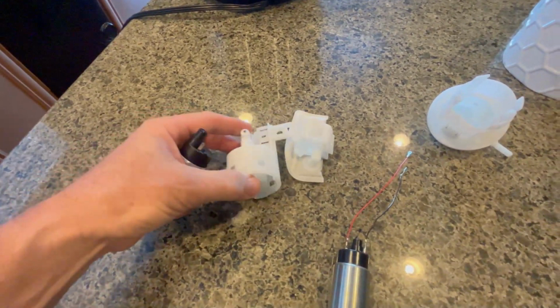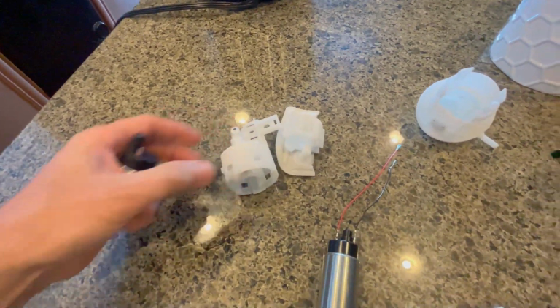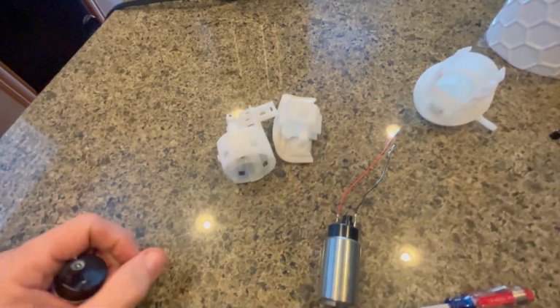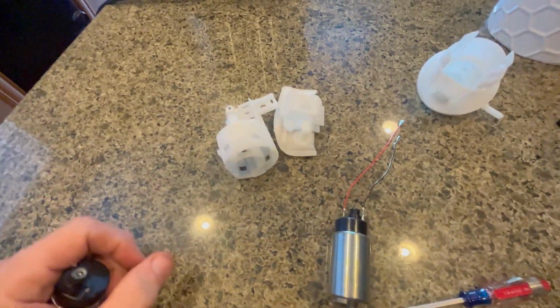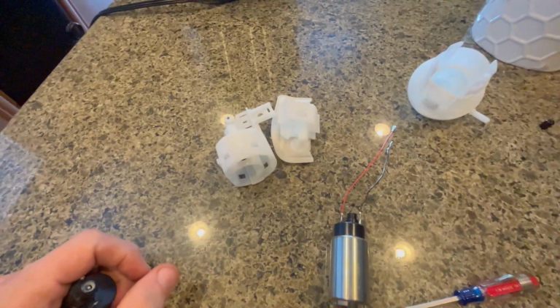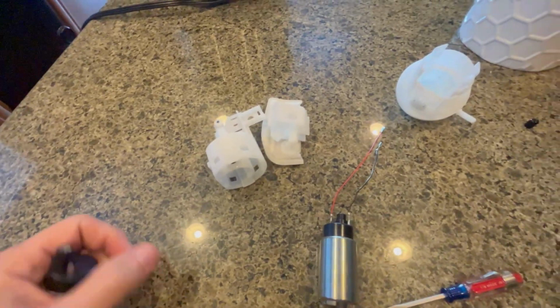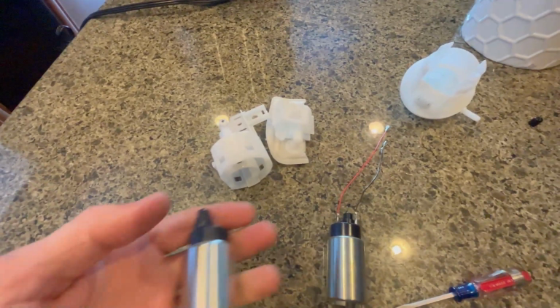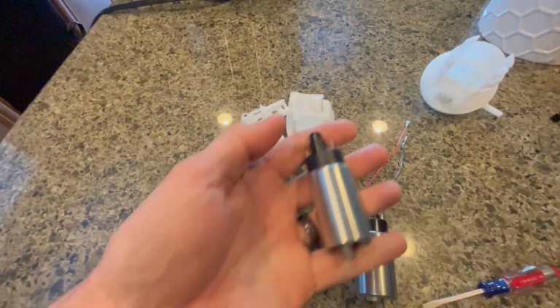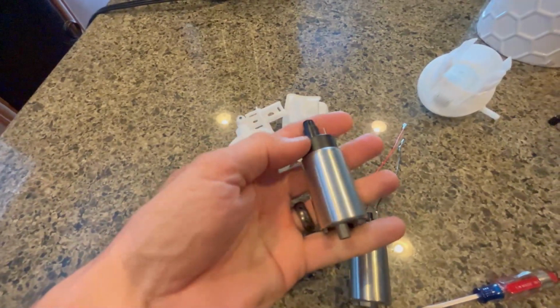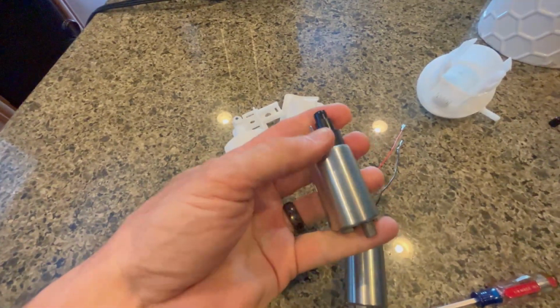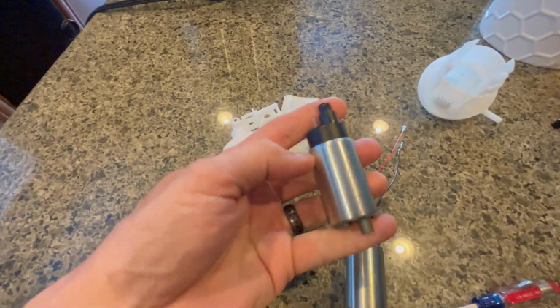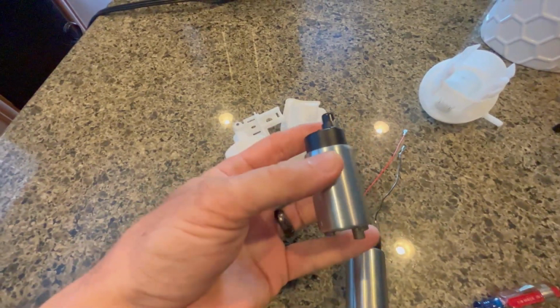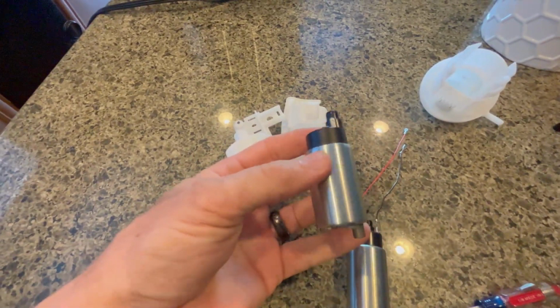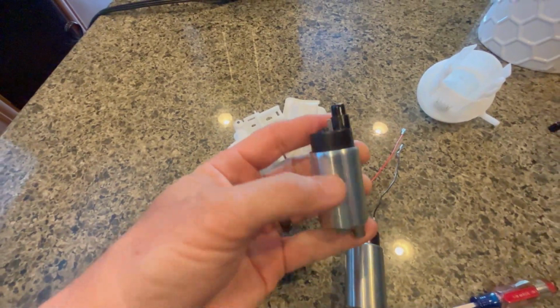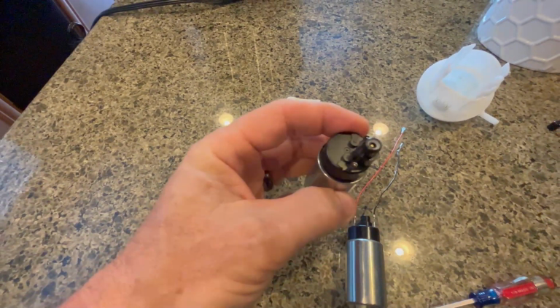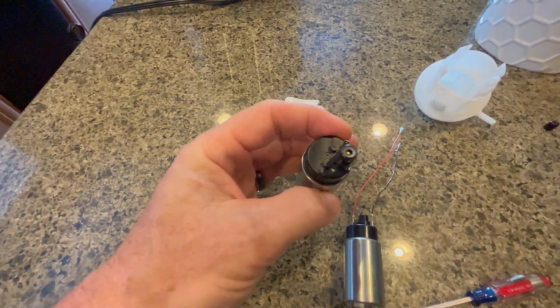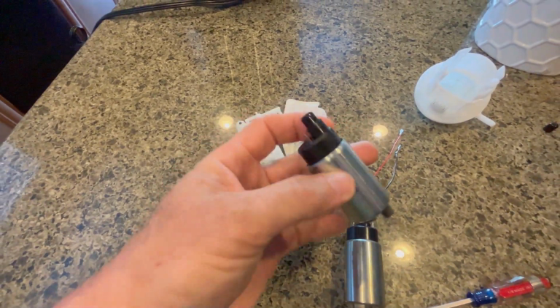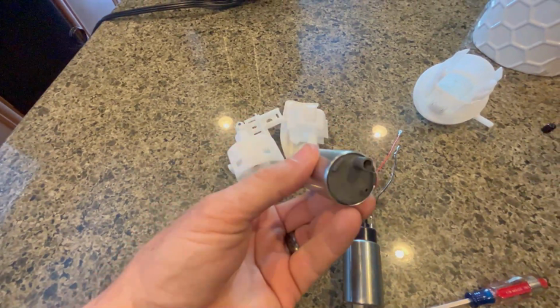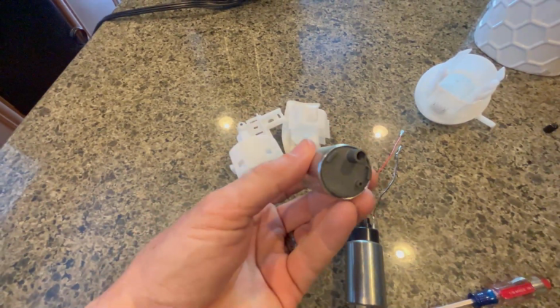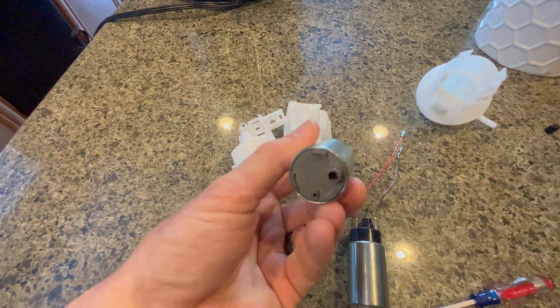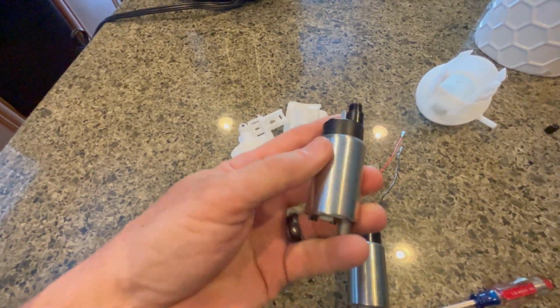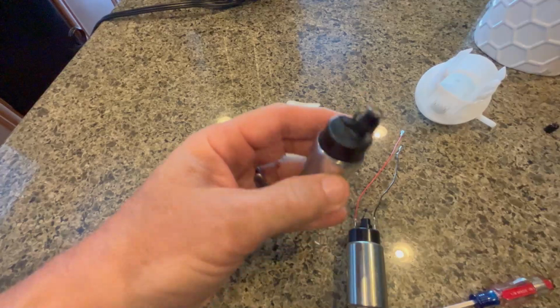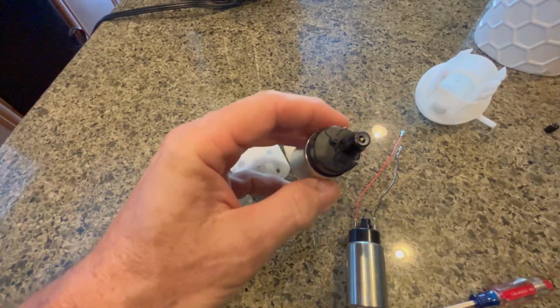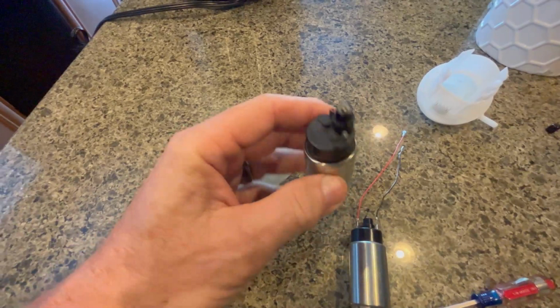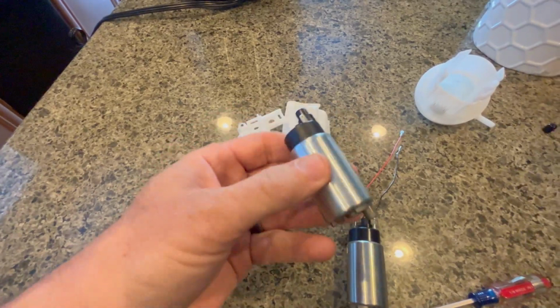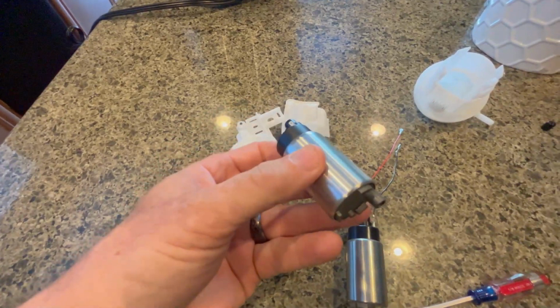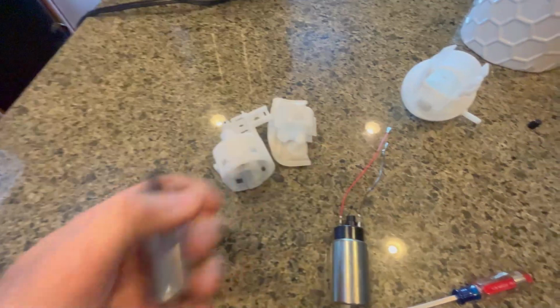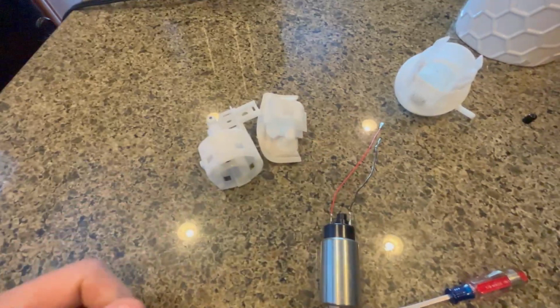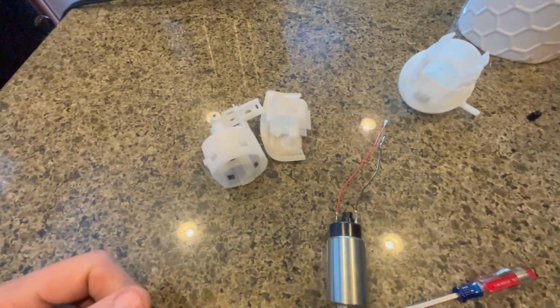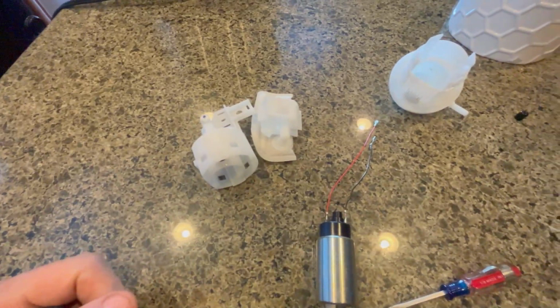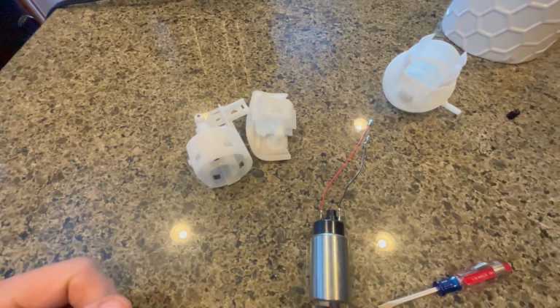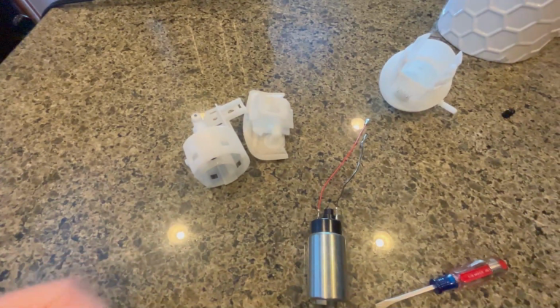So I'm going to reassemble it with the new working pump, and I'll put a link in the post.